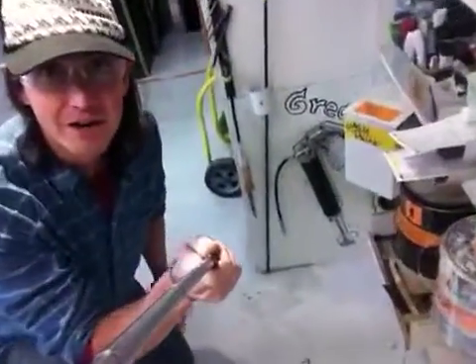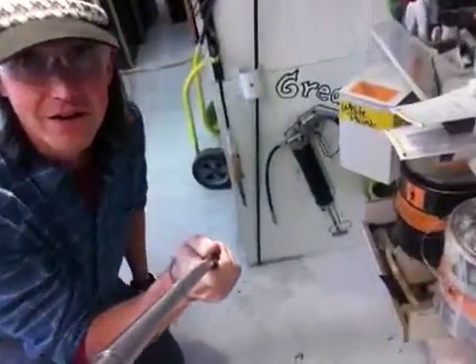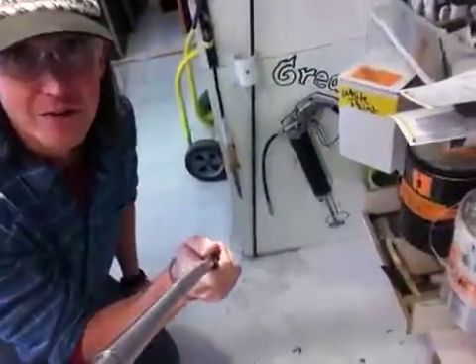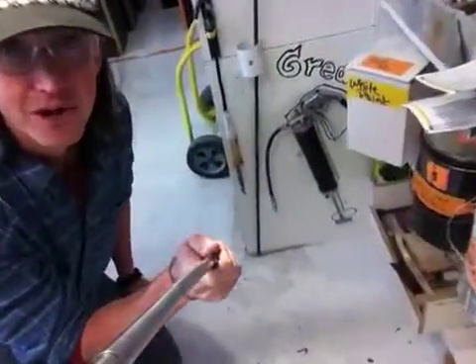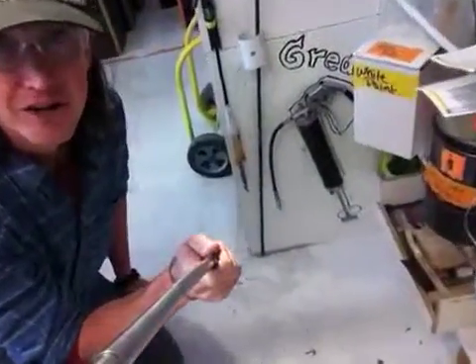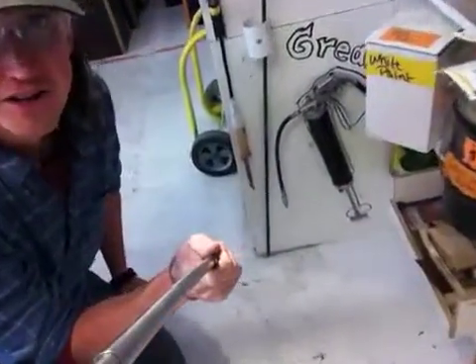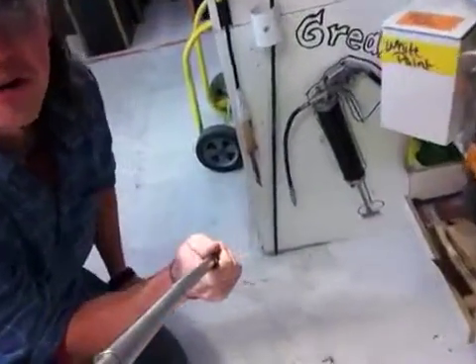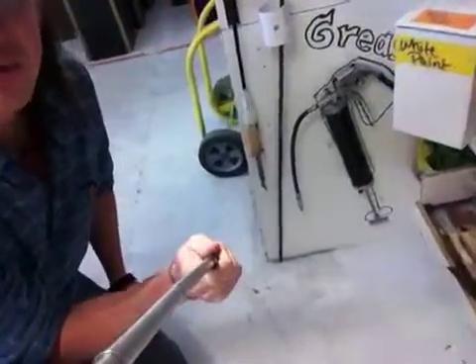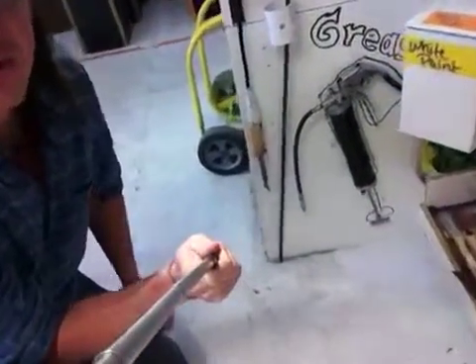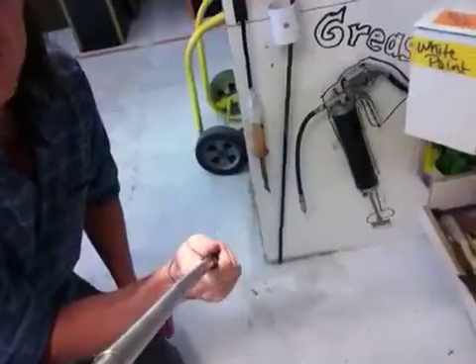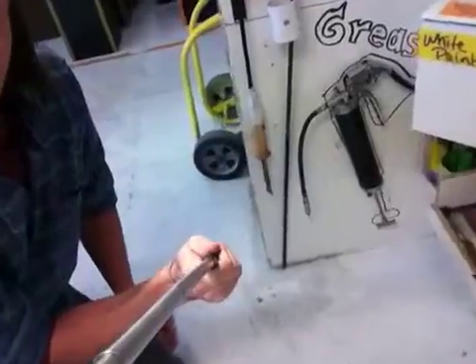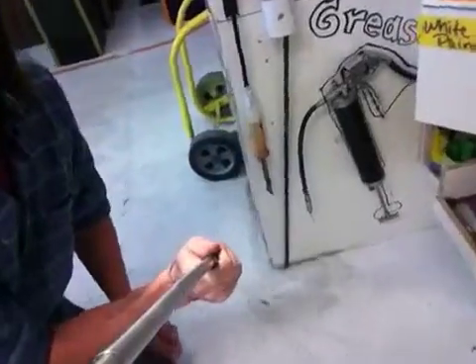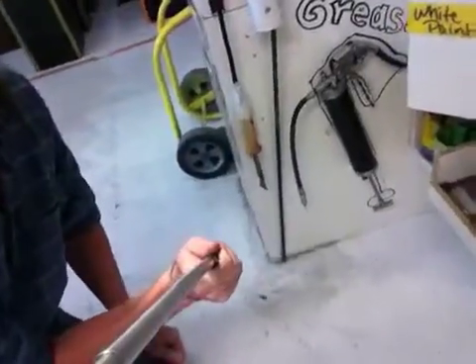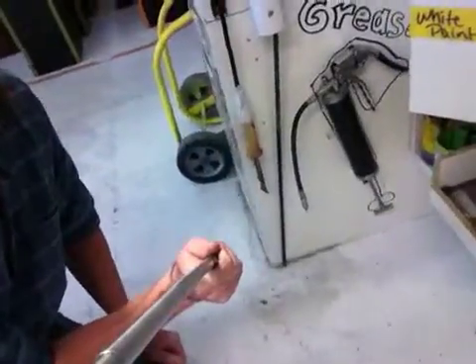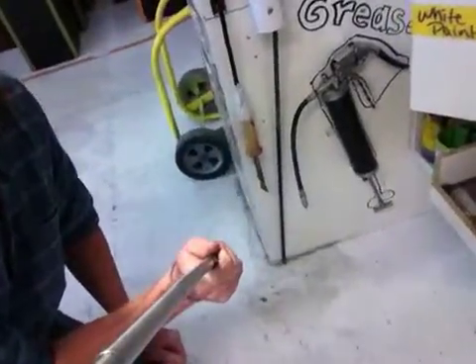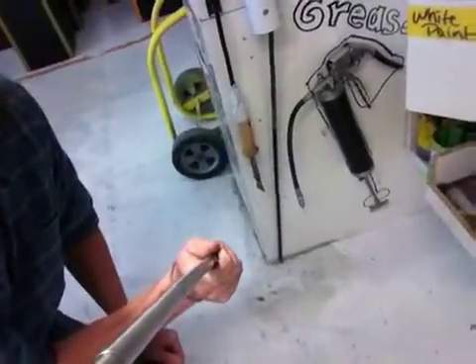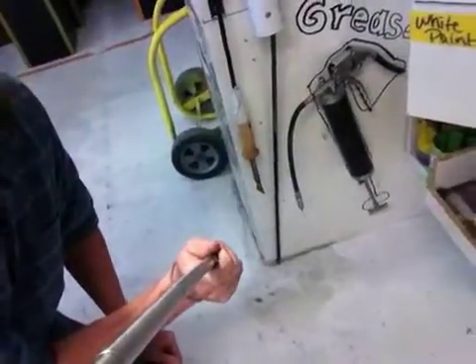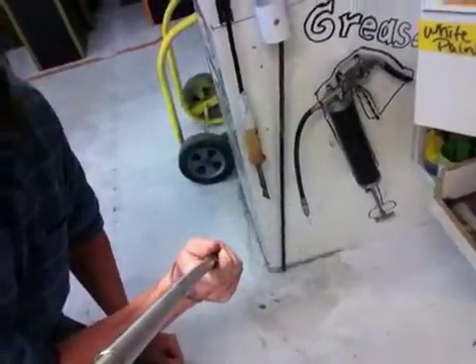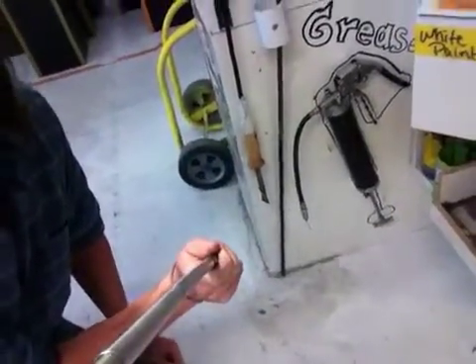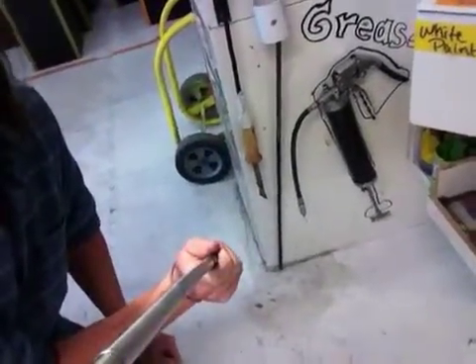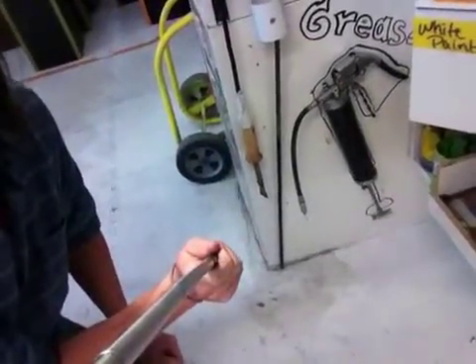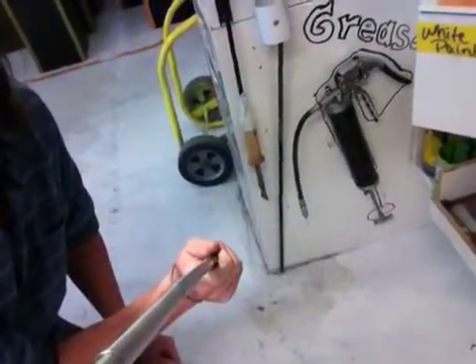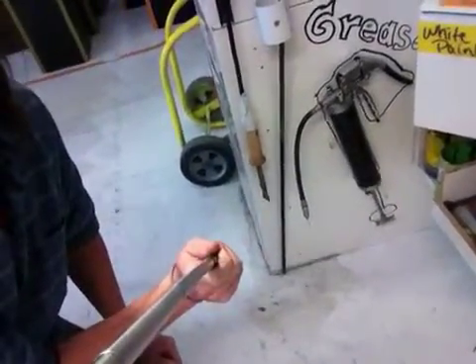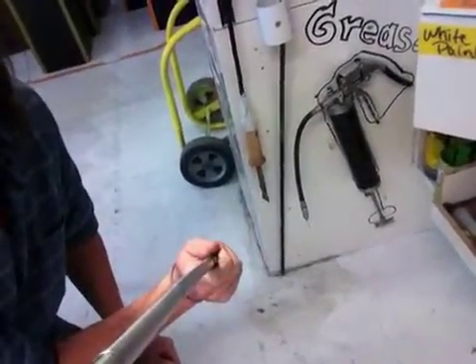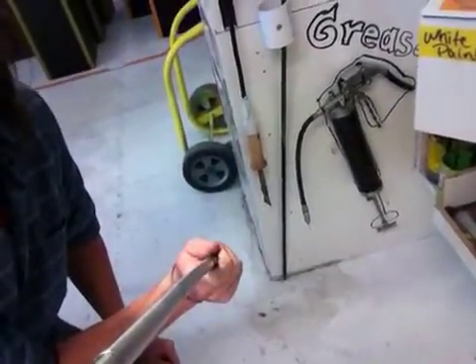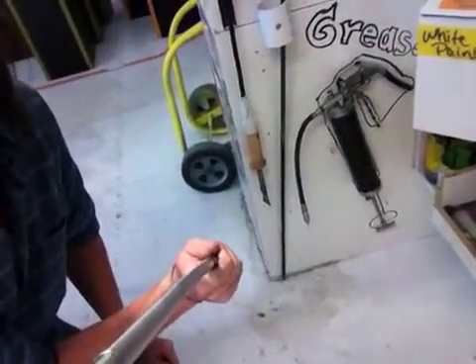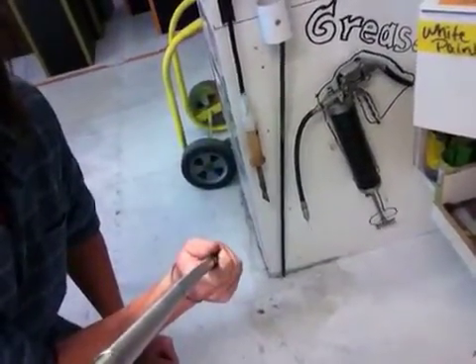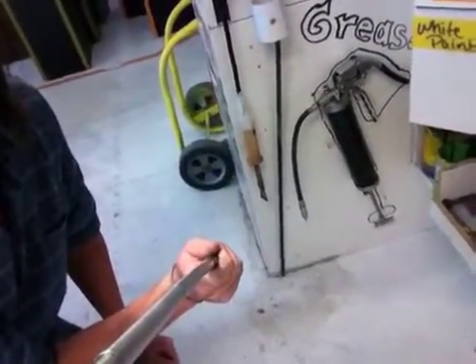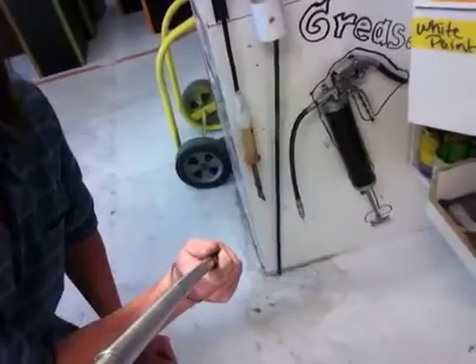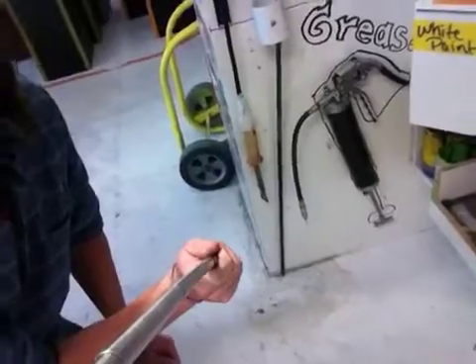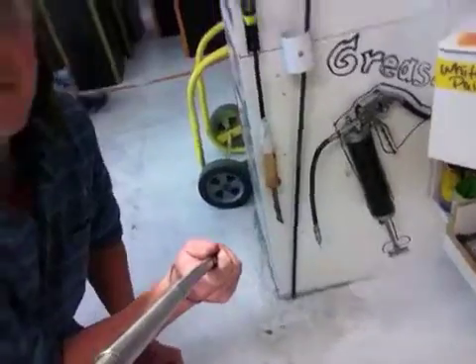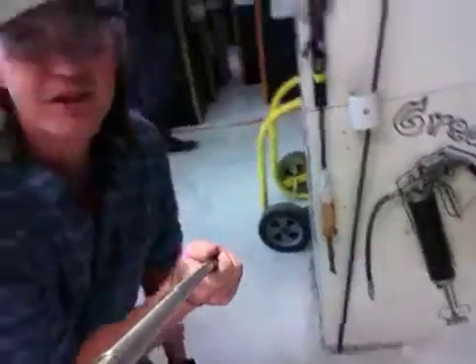What I've done is I've hung up the grease gun right here. Before now it's been anywhere and everywhere, makes a mess out of everything.